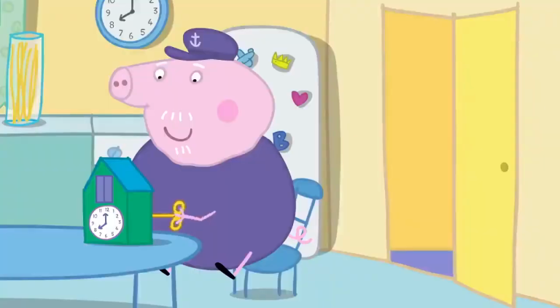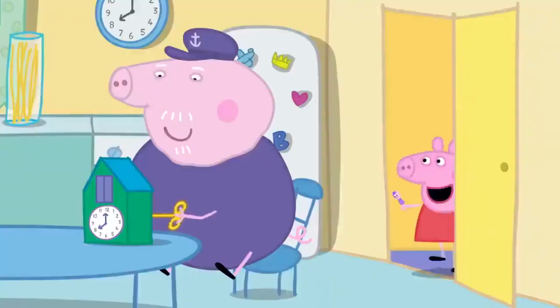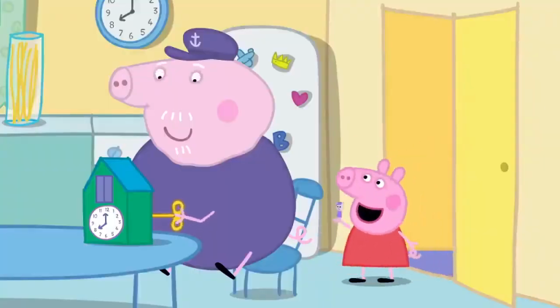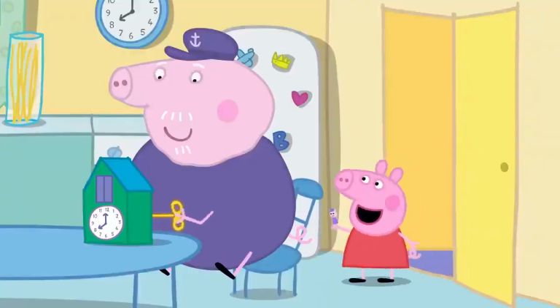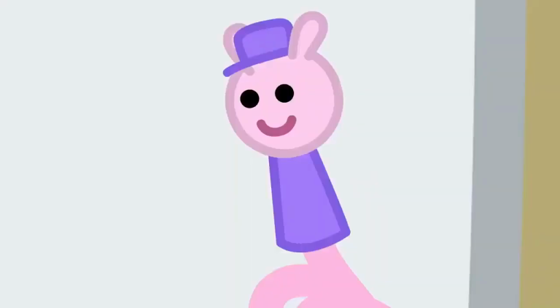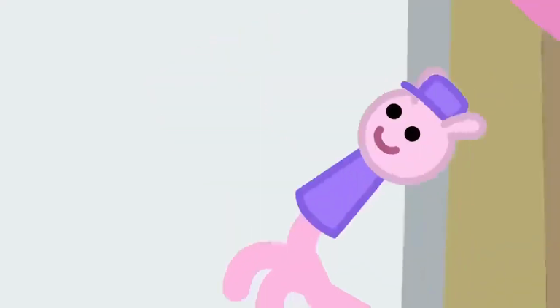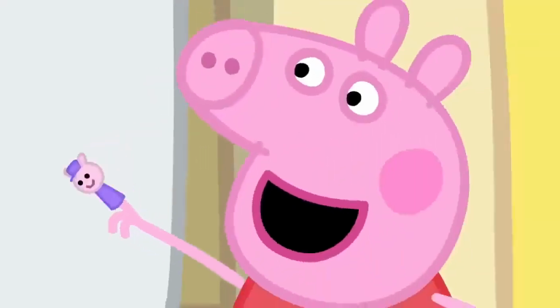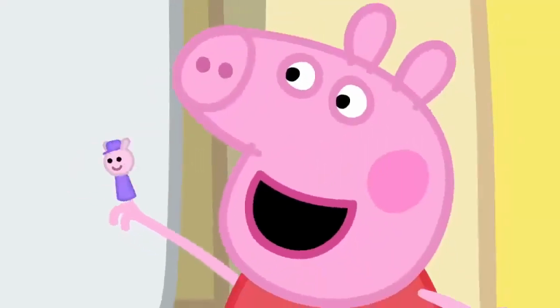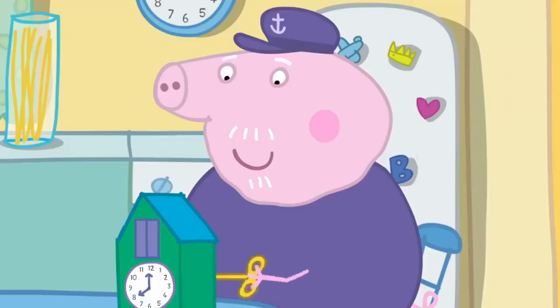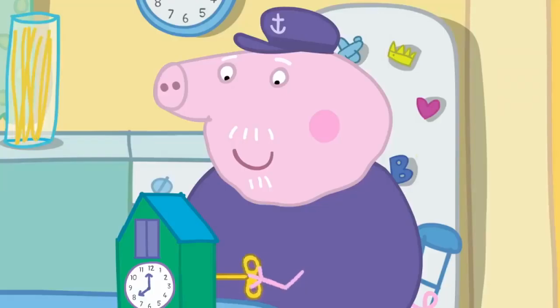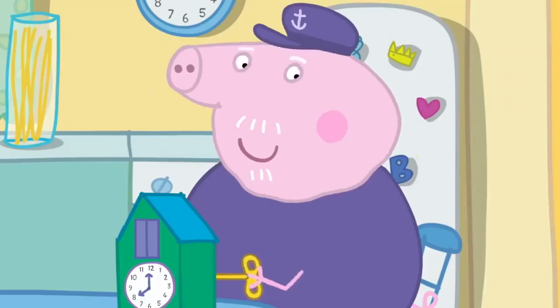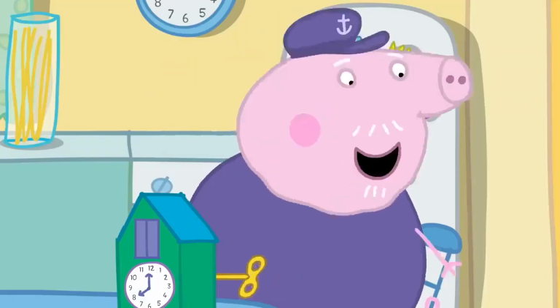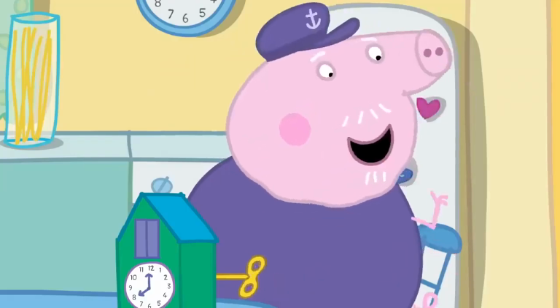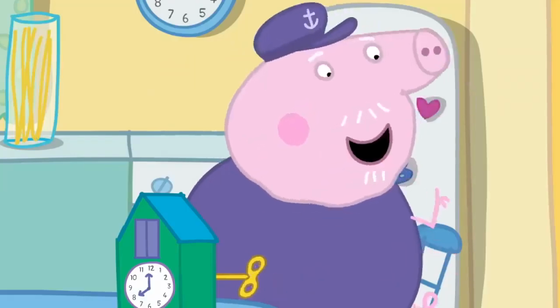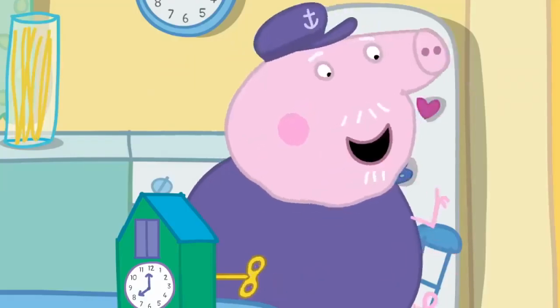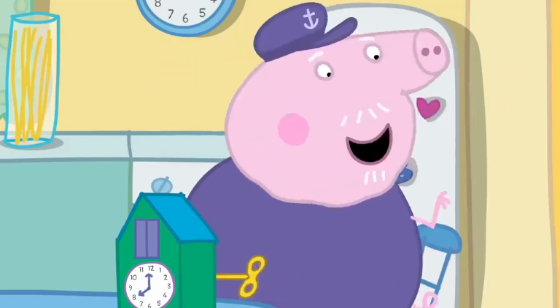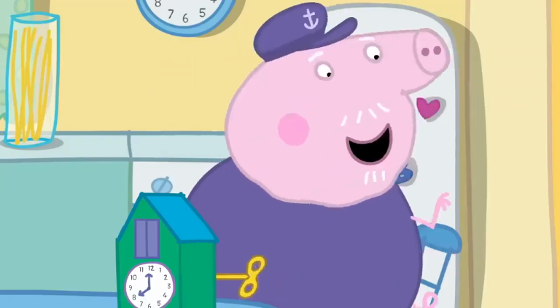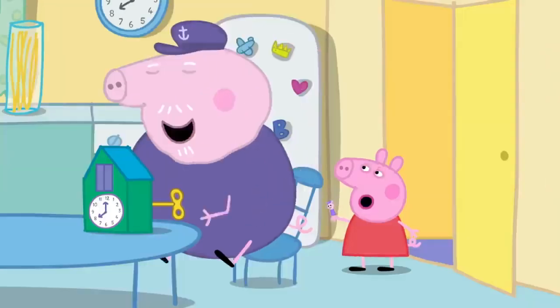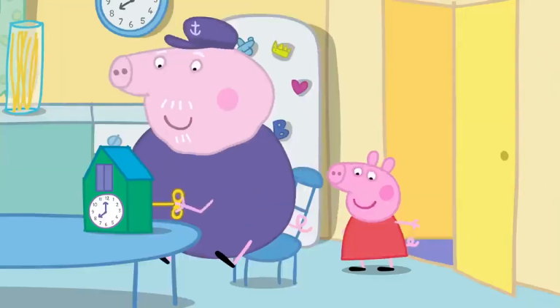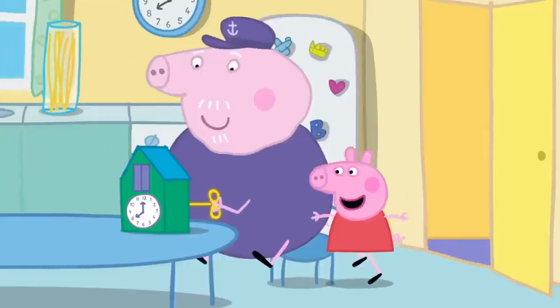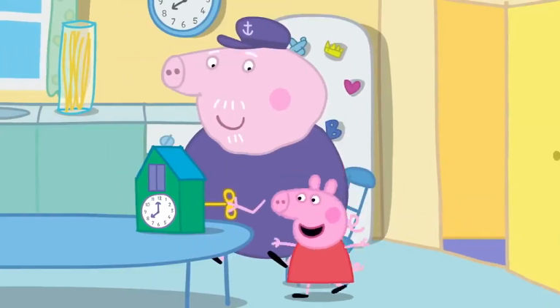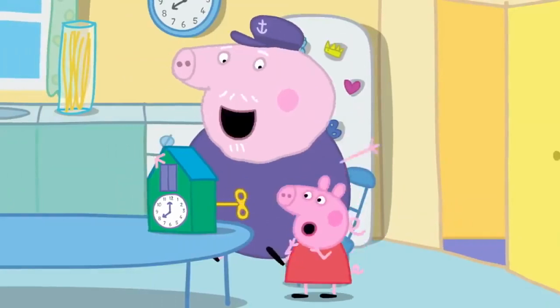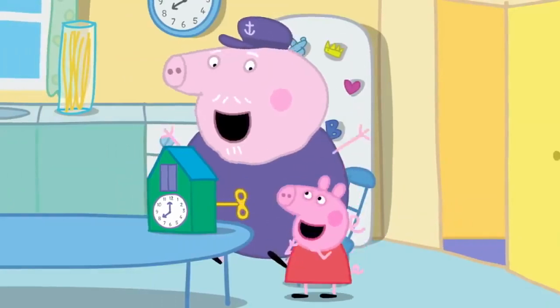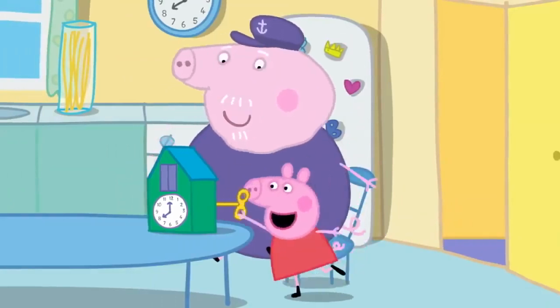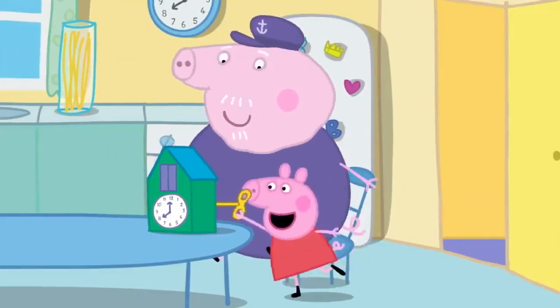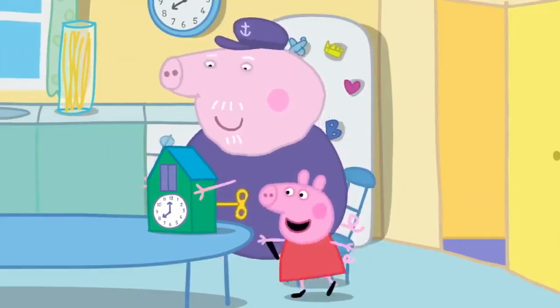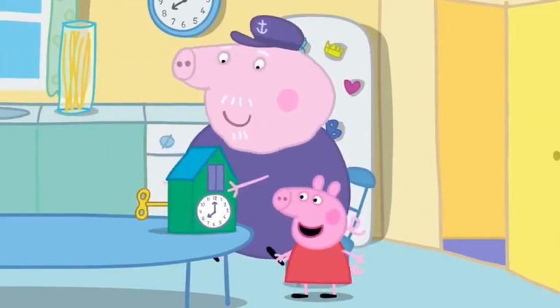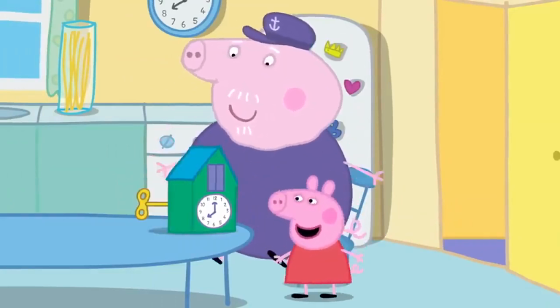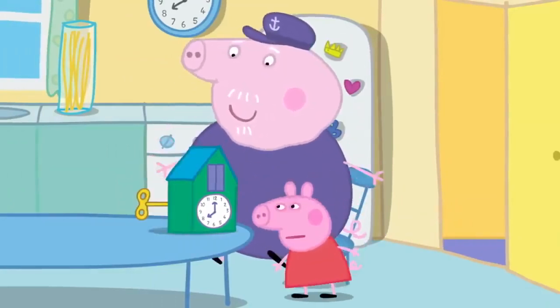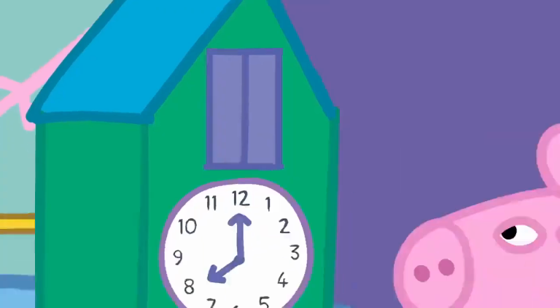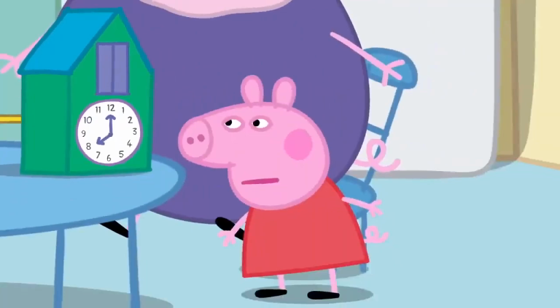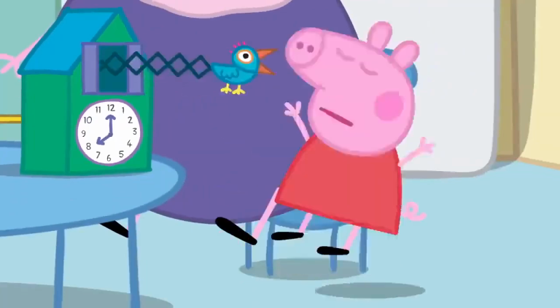Grandpa finger, grandpa finger, where are you? Here I am, here I am, how do you do? Grandpa finger, grandpa finger, what do you do? Fixing things, fixing things, that's what I do.